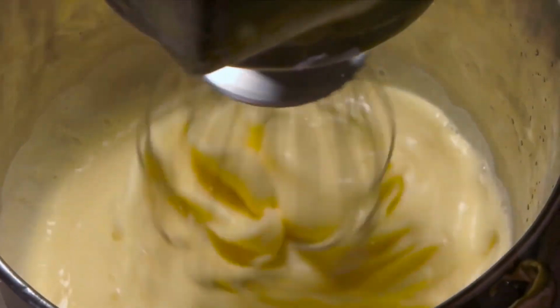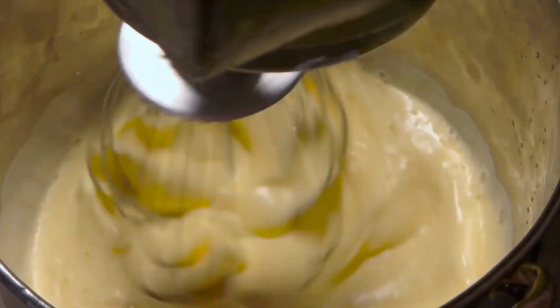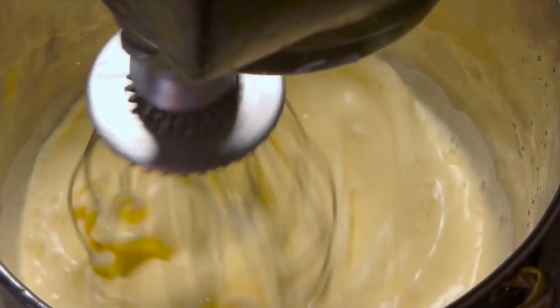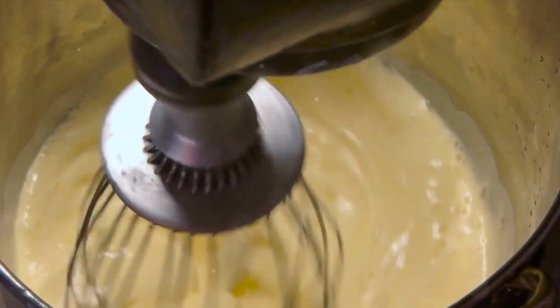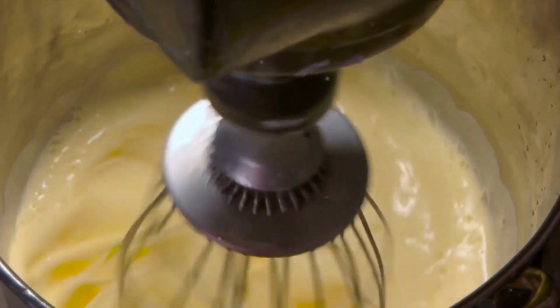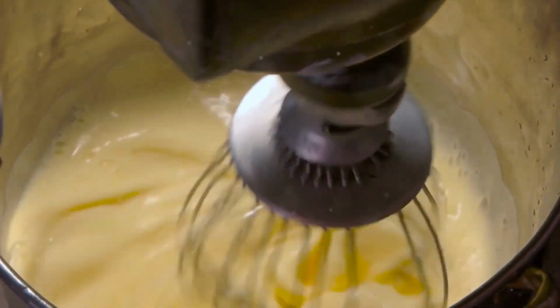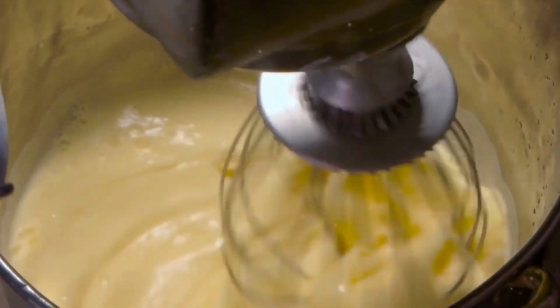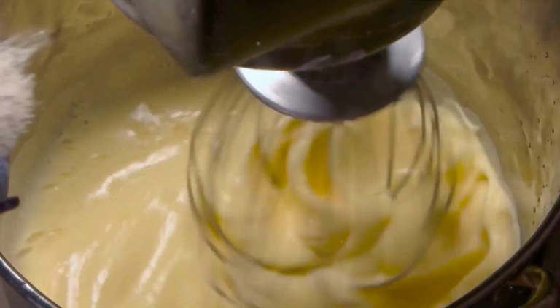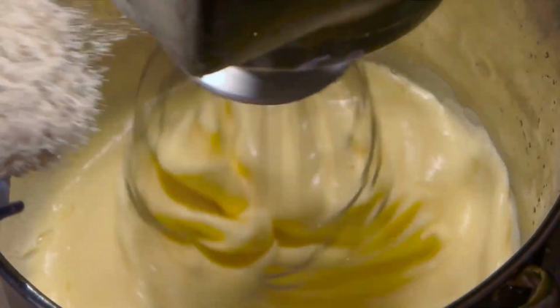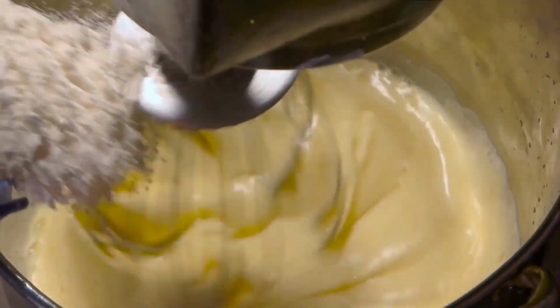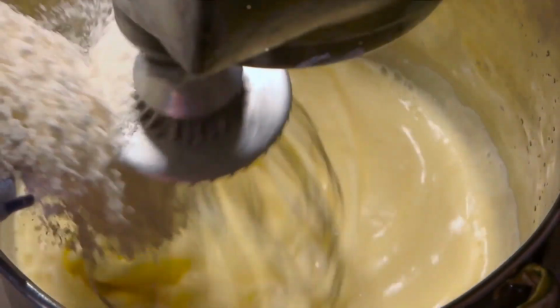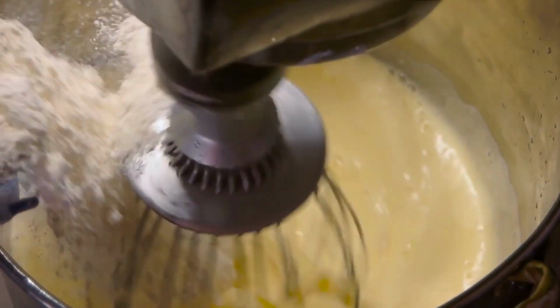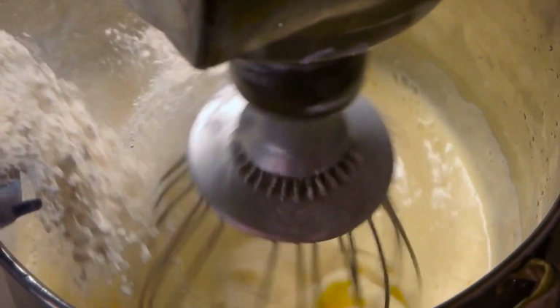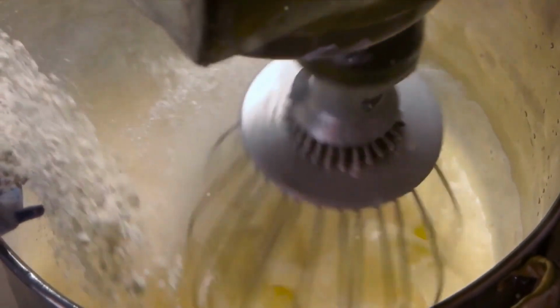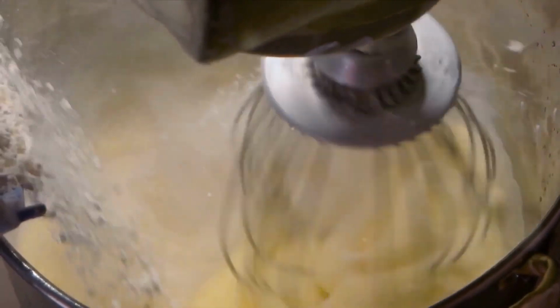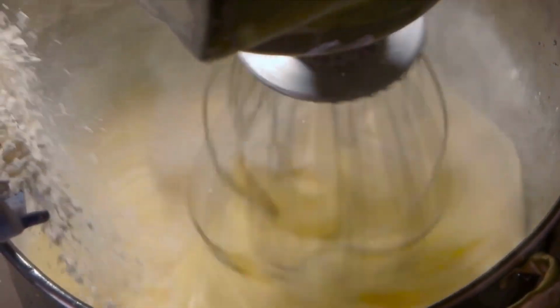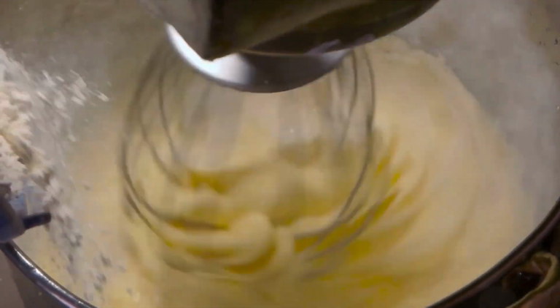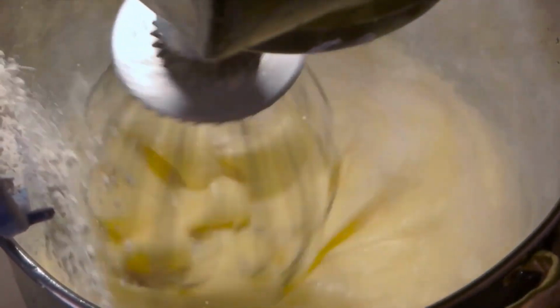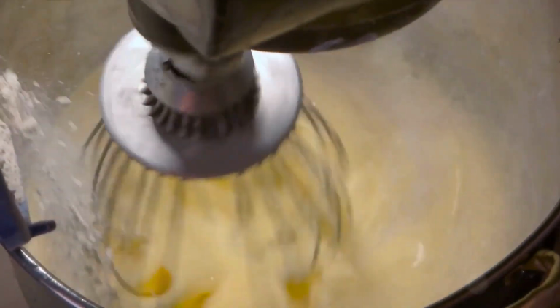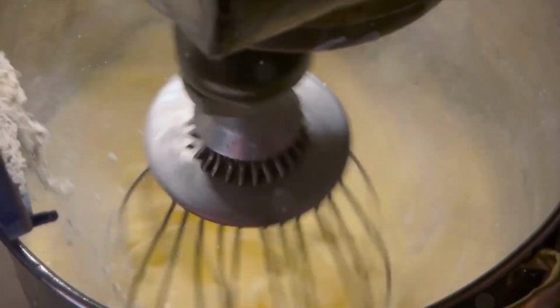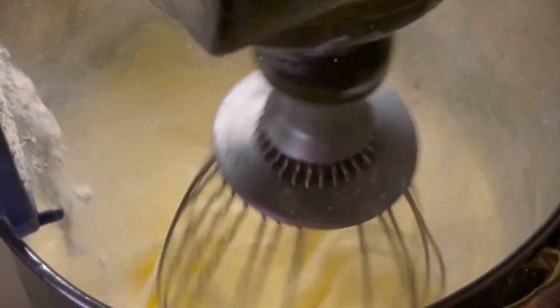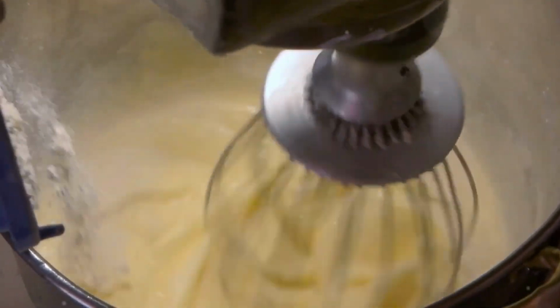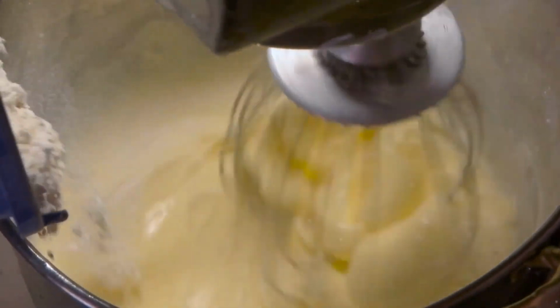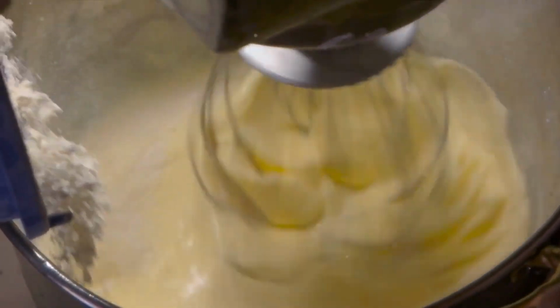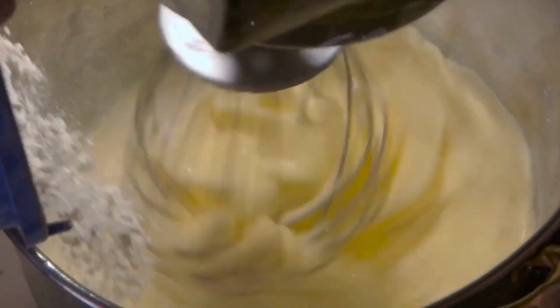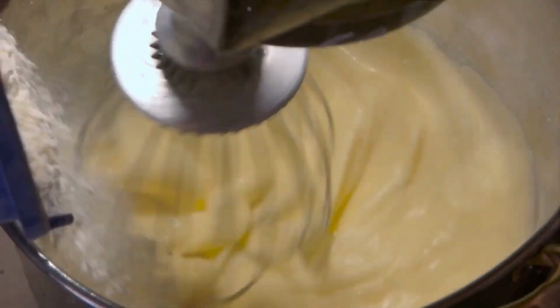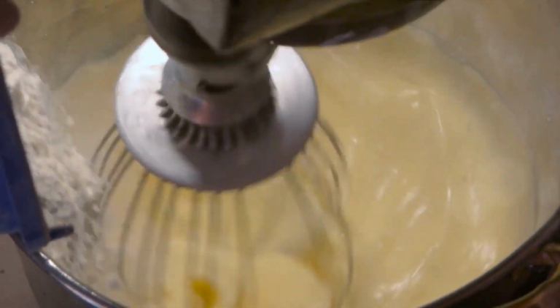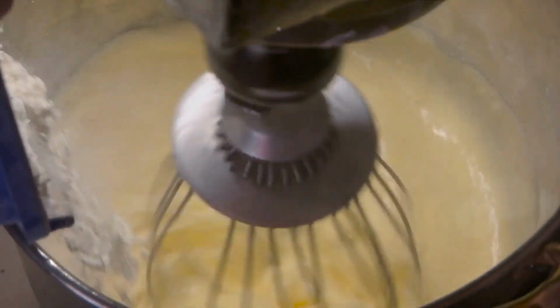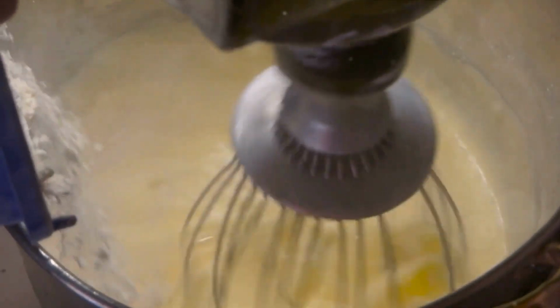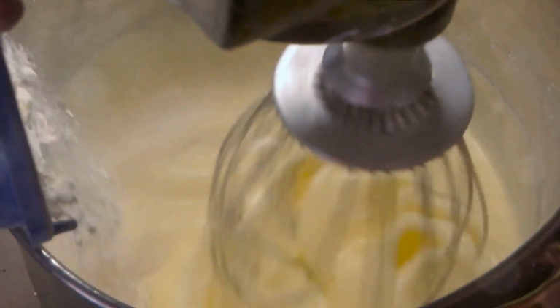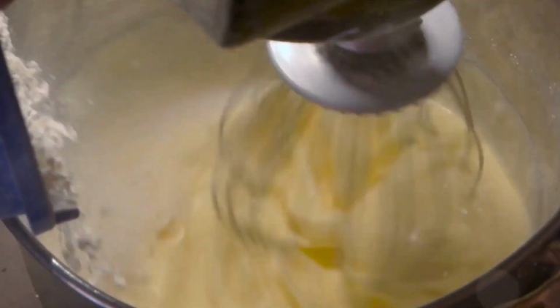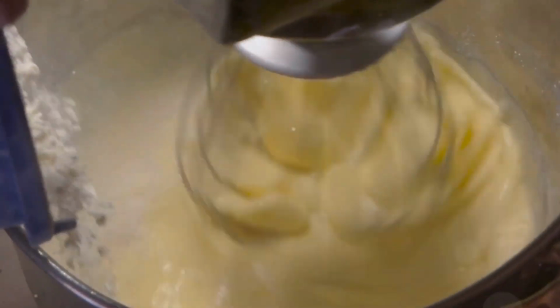For the lemon filling, prepare 1½ cups of granulated sugar, 4 large eggs, 2 lemons for their zest and juice, and ¼ cup of all-purpose flour.